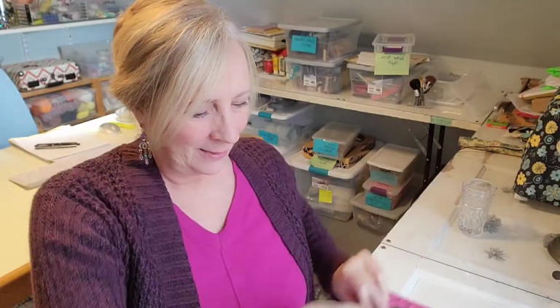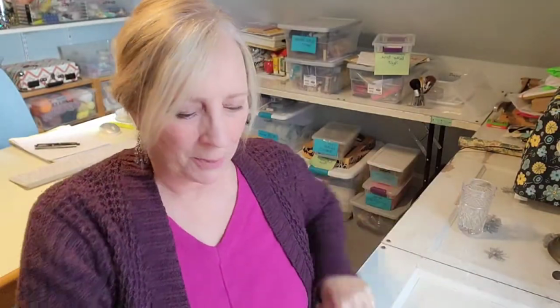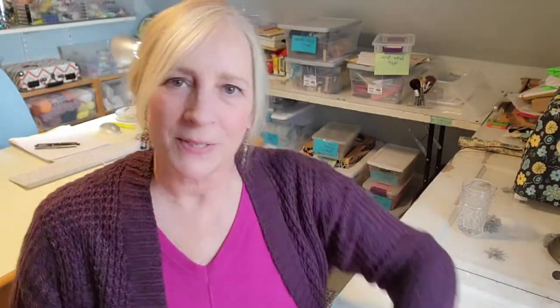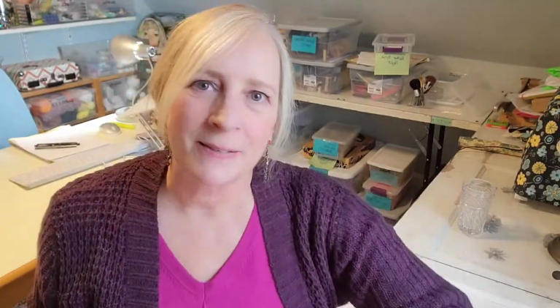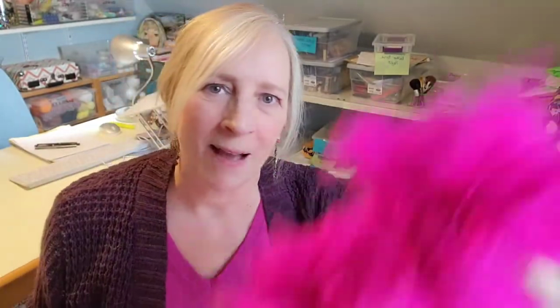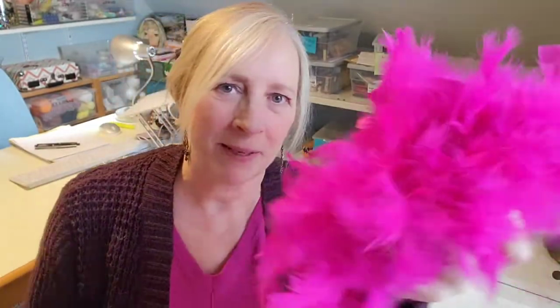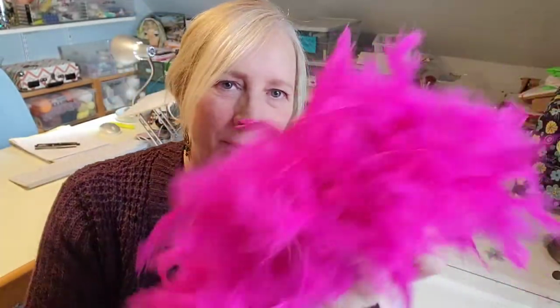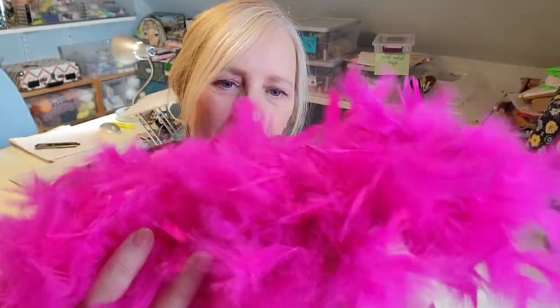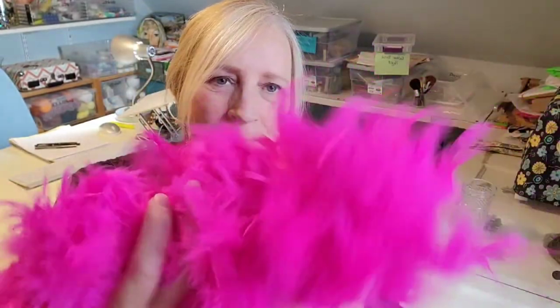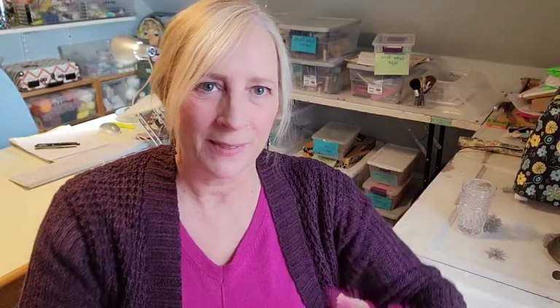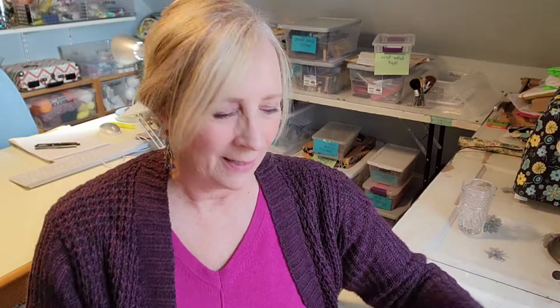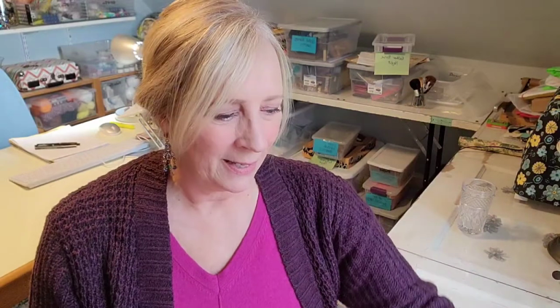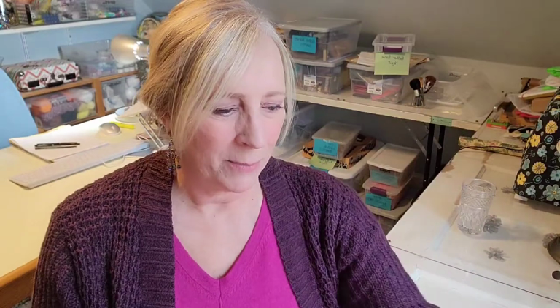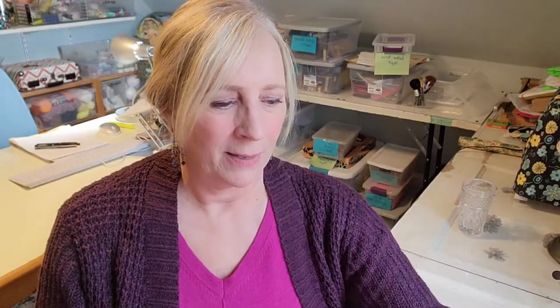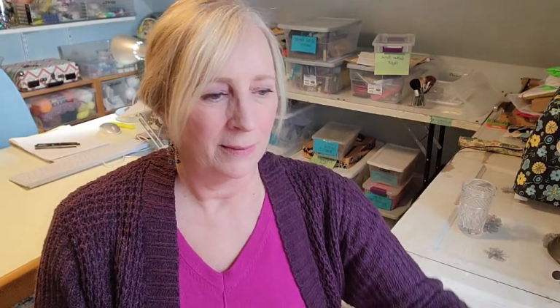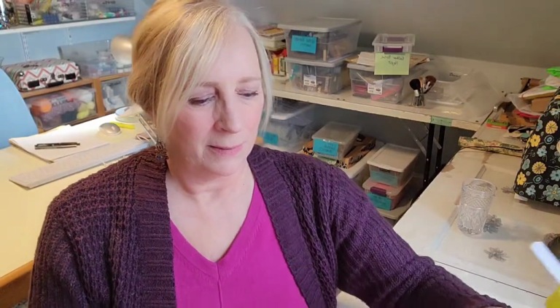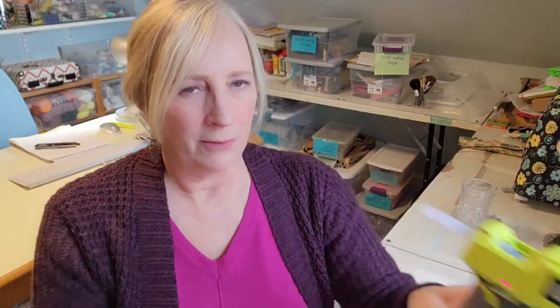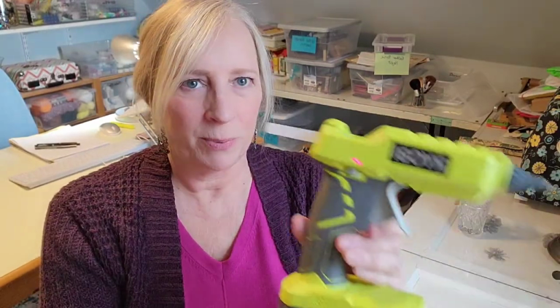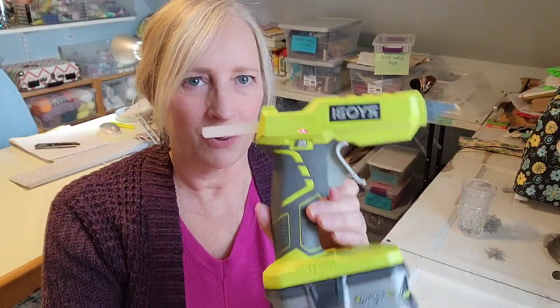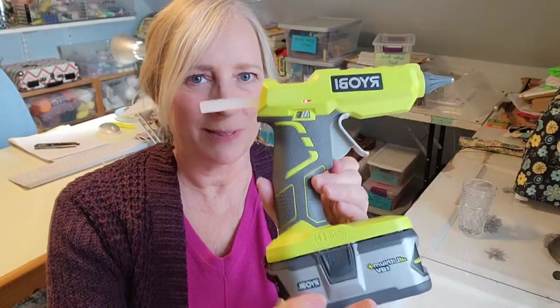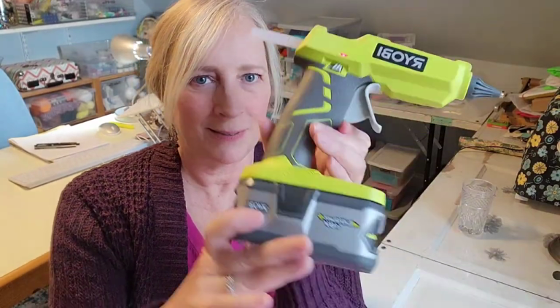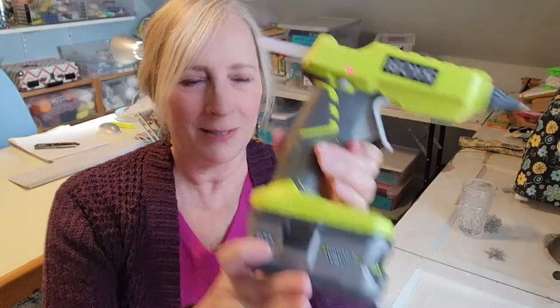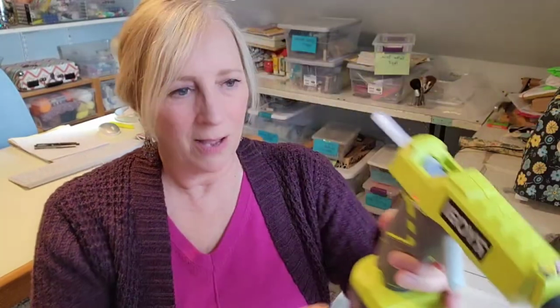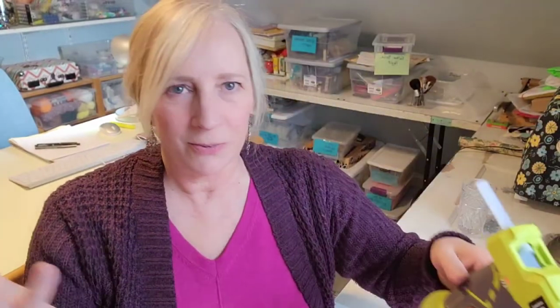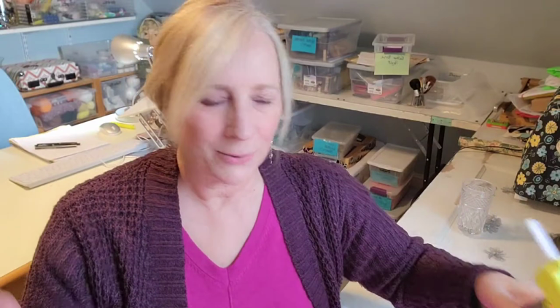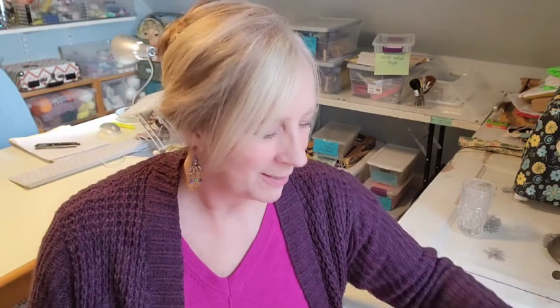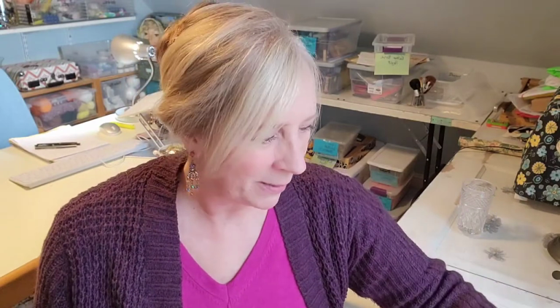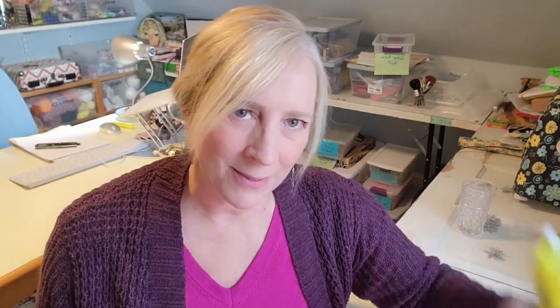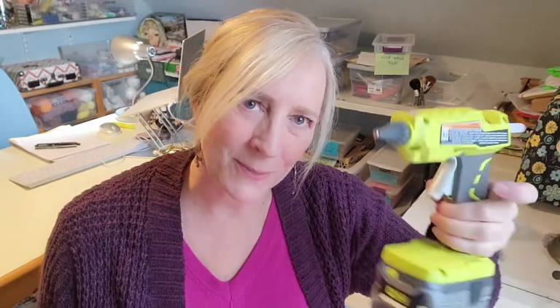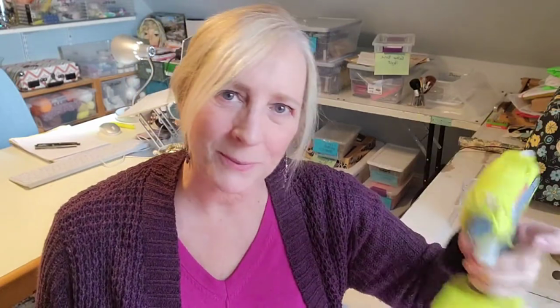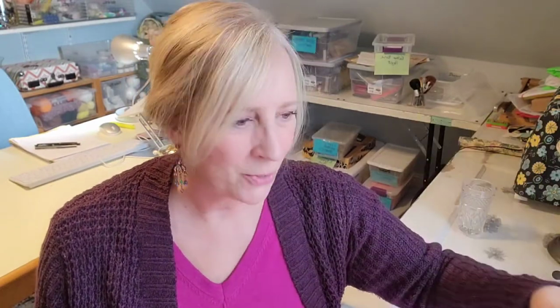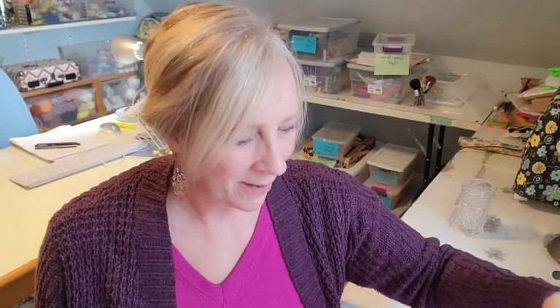I'm going to be using this hot pink feather boa and my Ryobi cordless glue gun that I got. You can use any glue gun, but I got this for Christmas so I'm going to be trying it out.